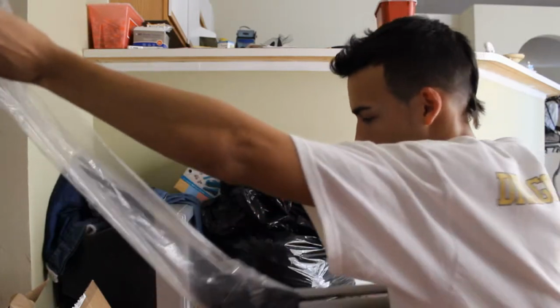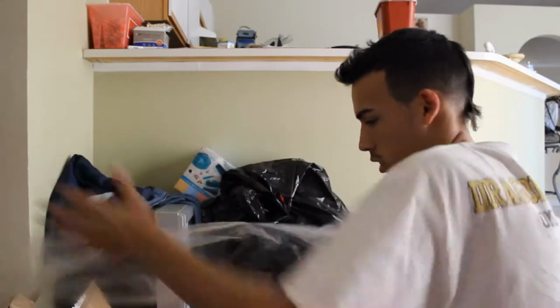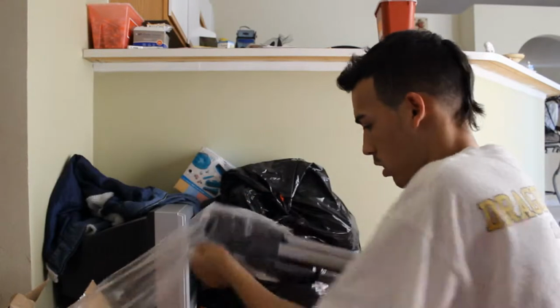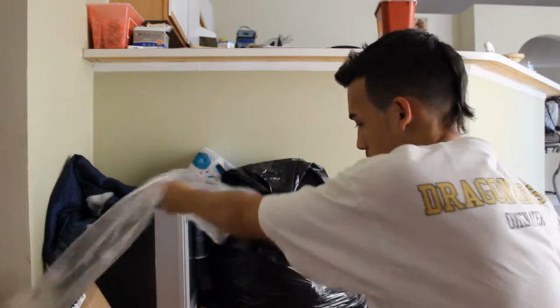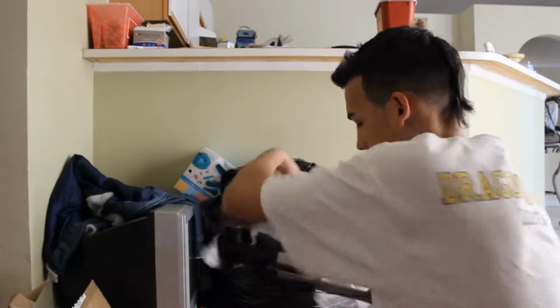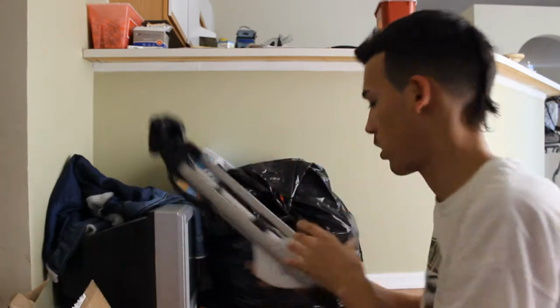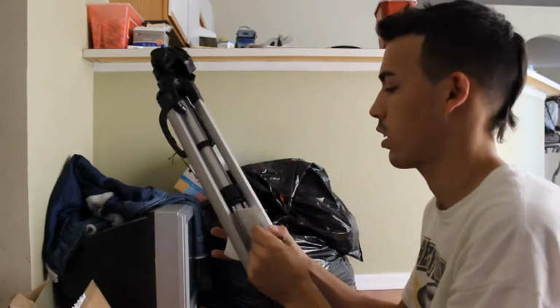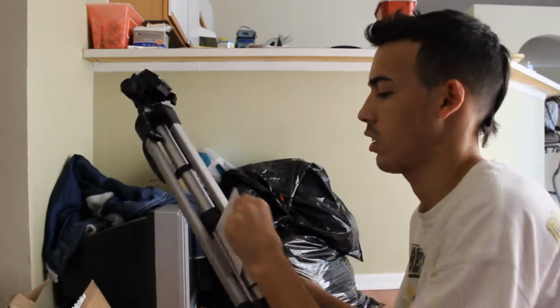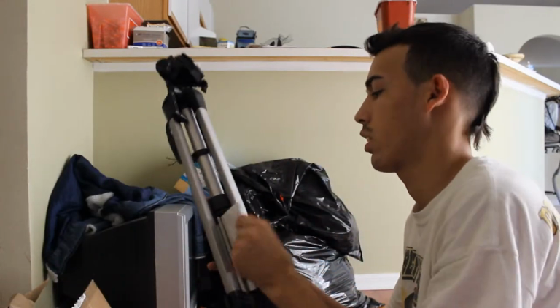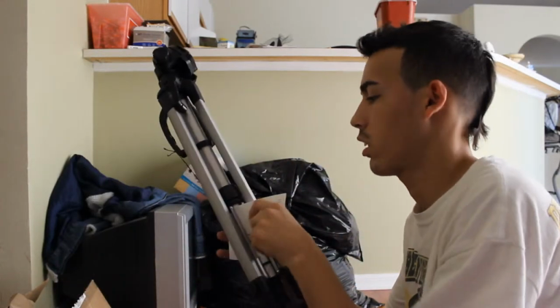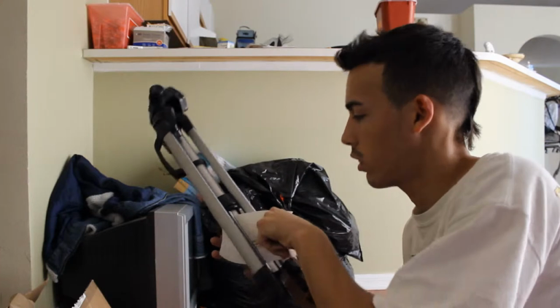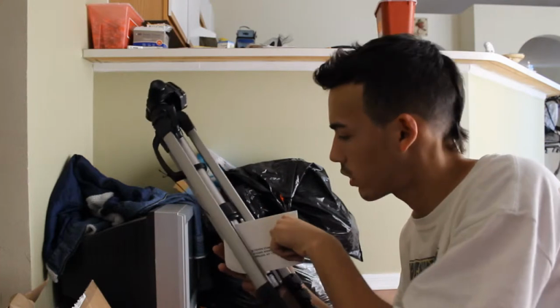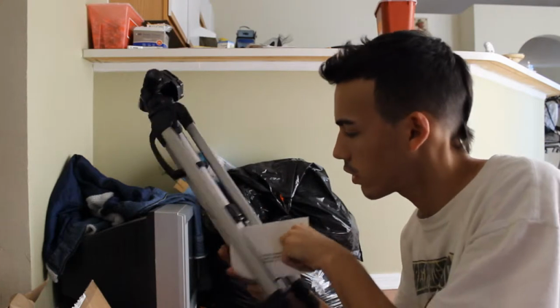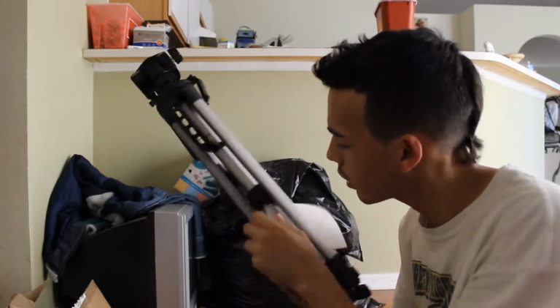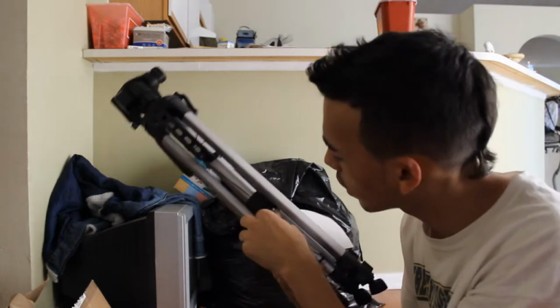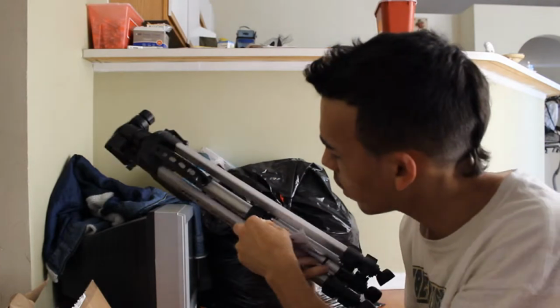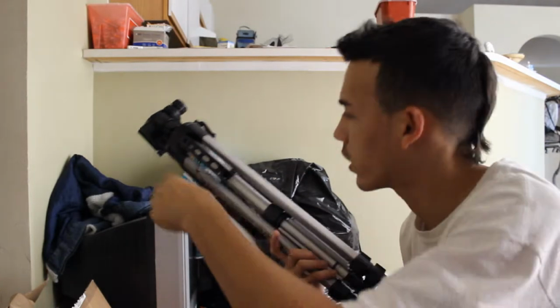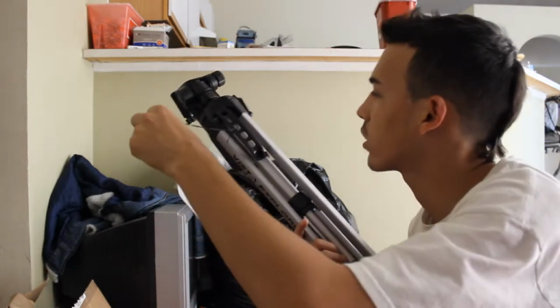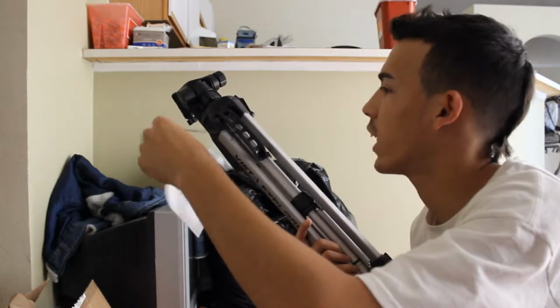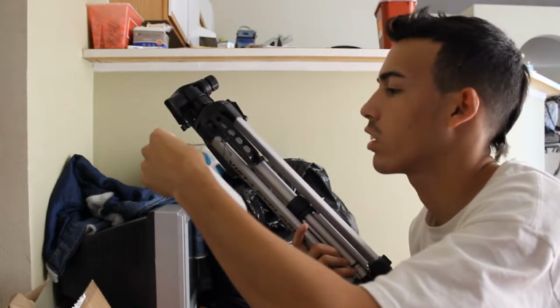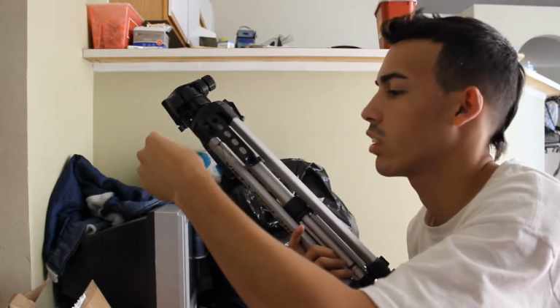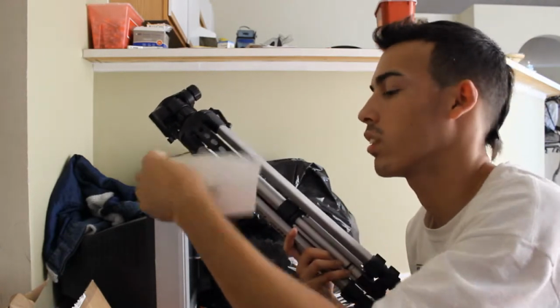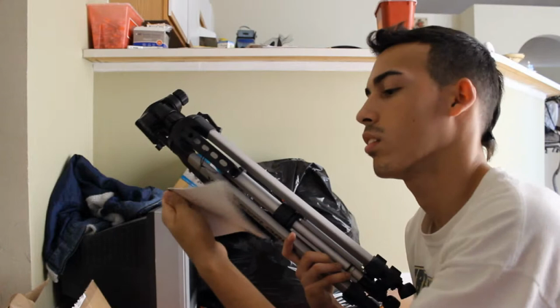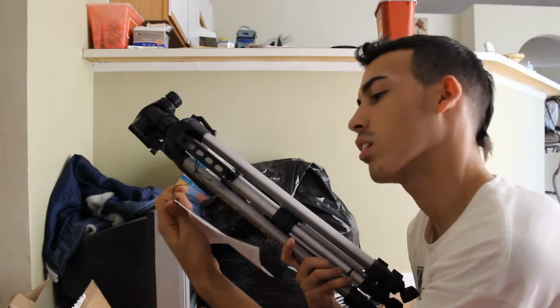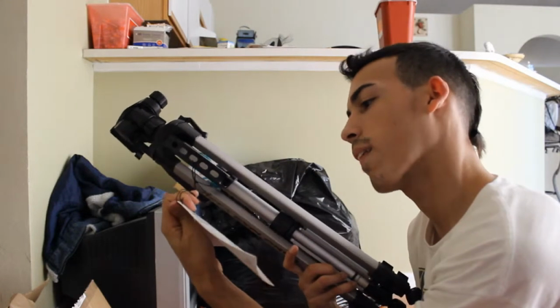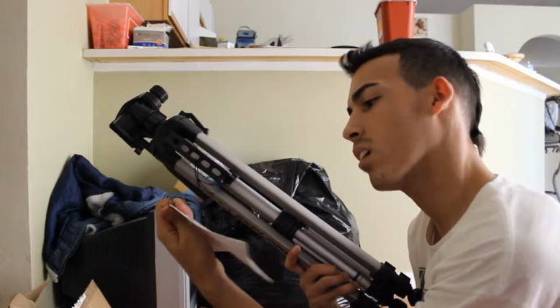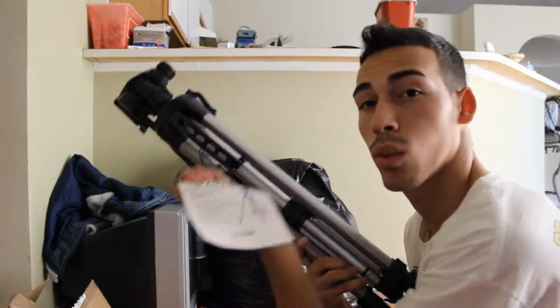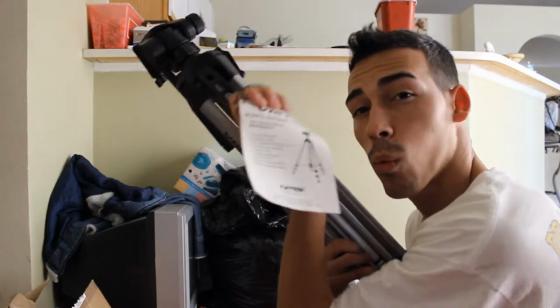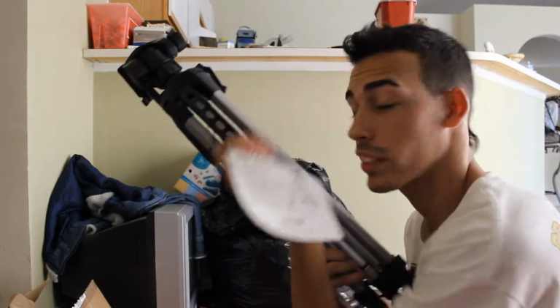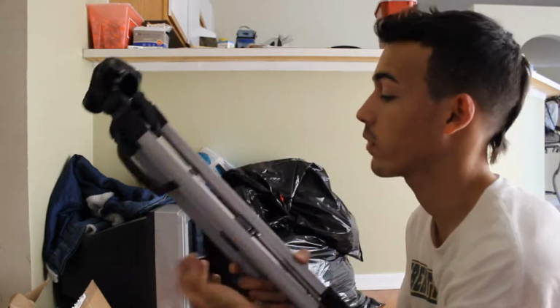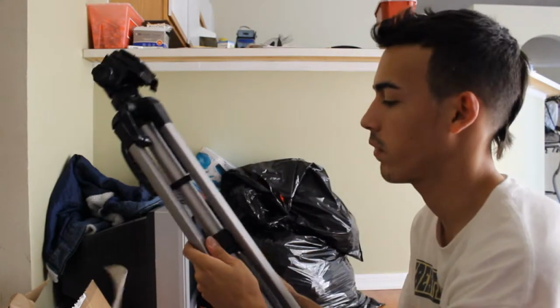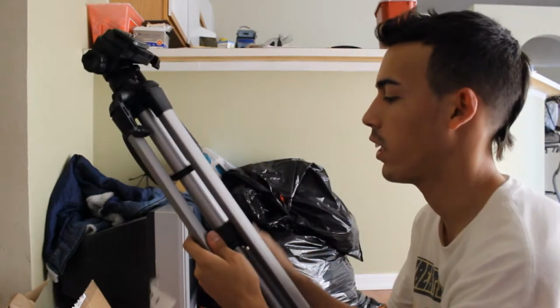There's a little card in here — what is this card? It seemed stuck but it's just attached. It's a warranty card, okay.